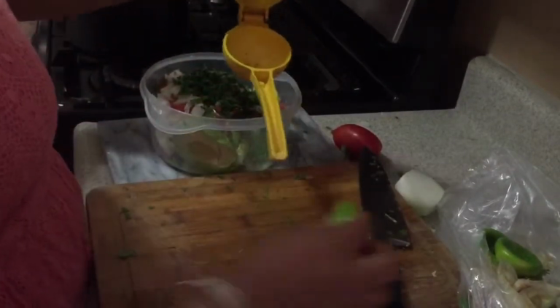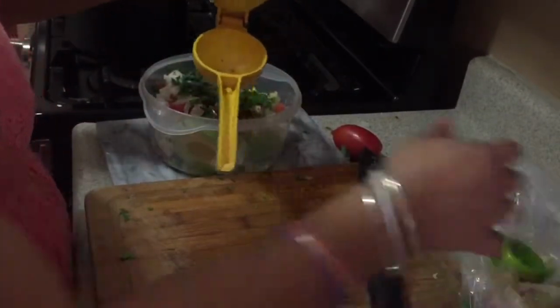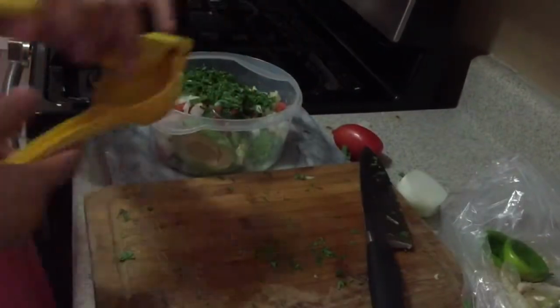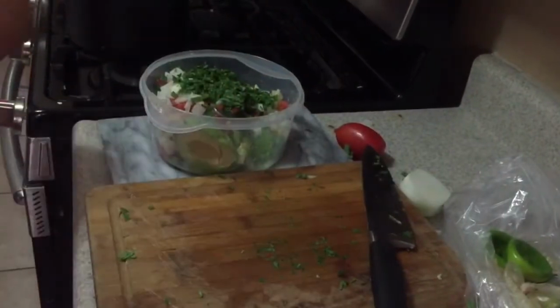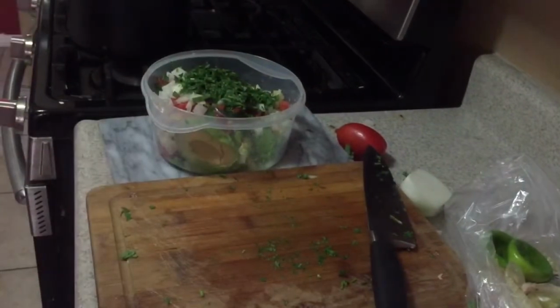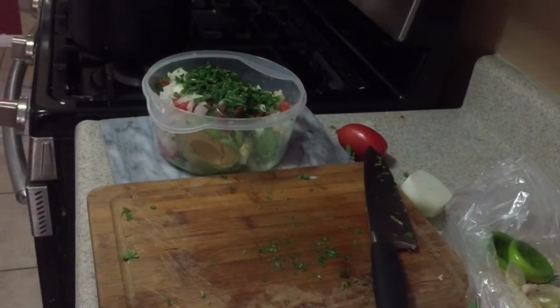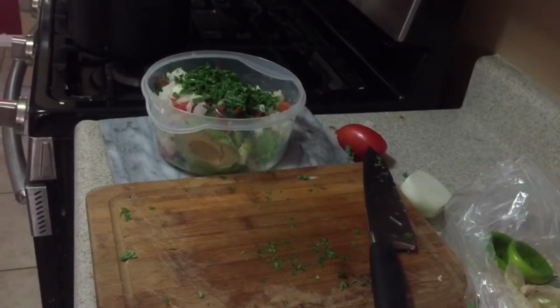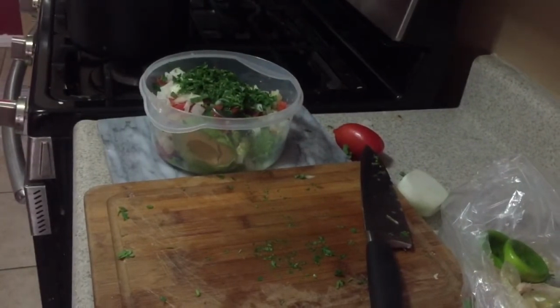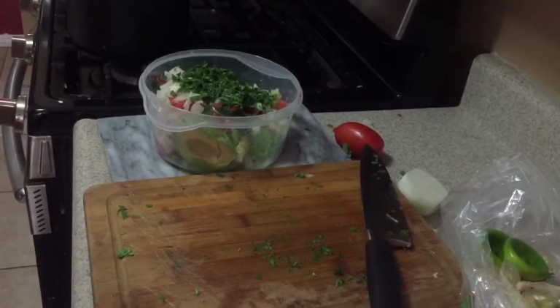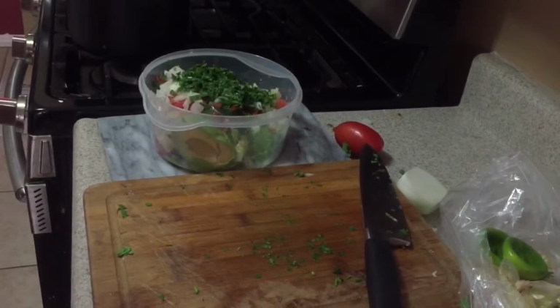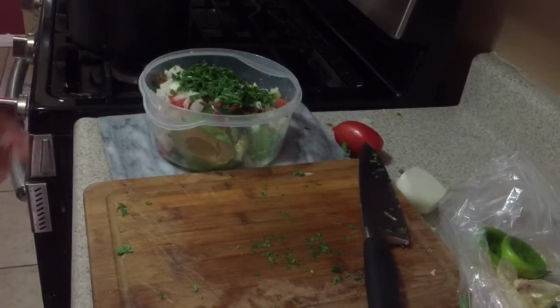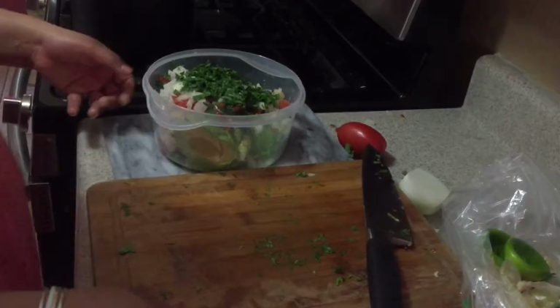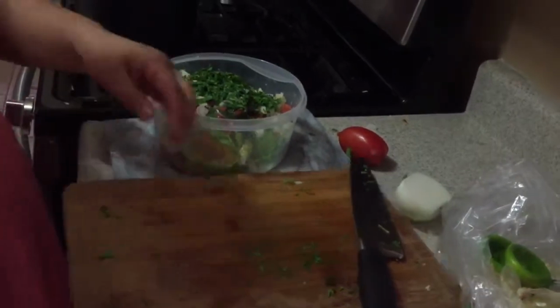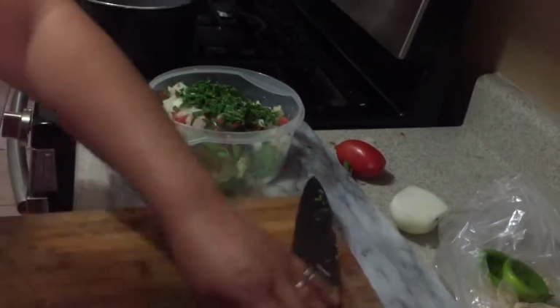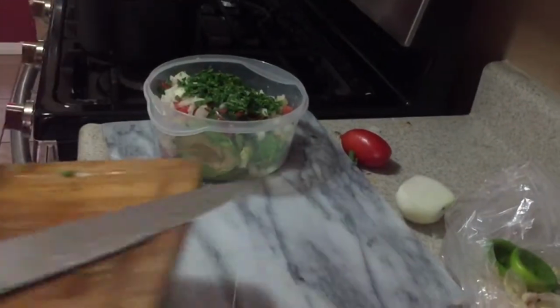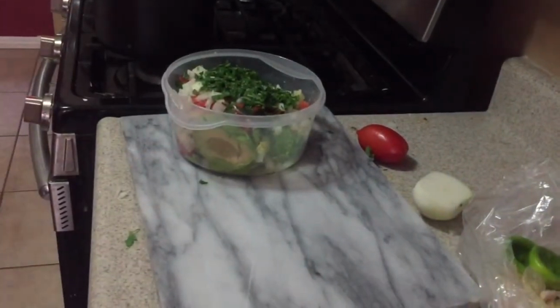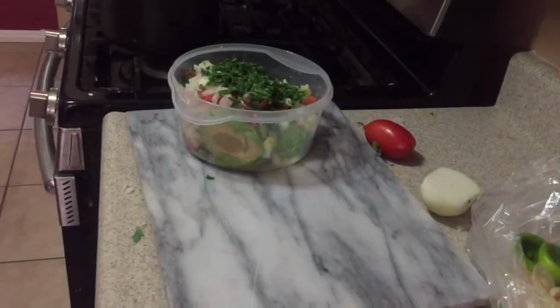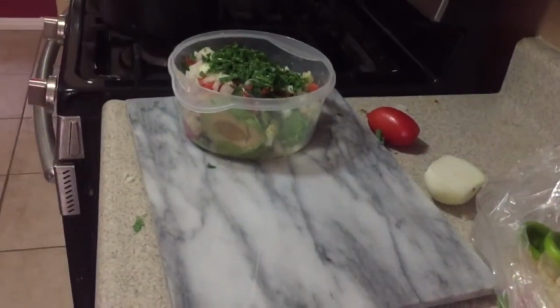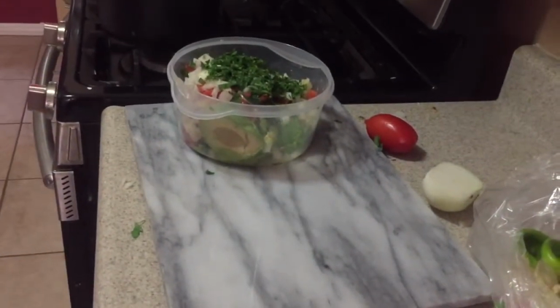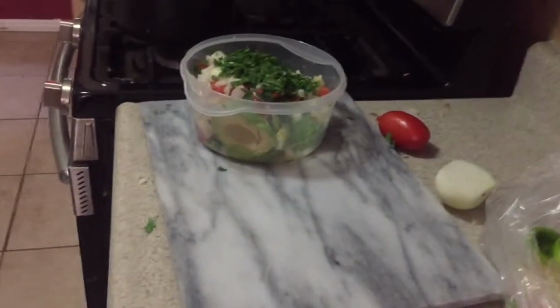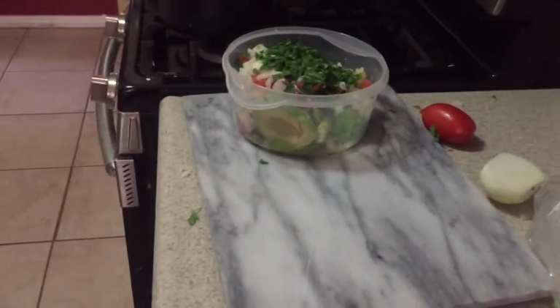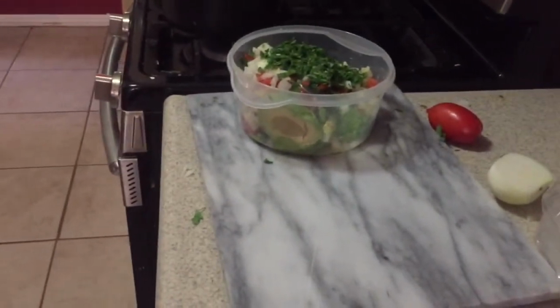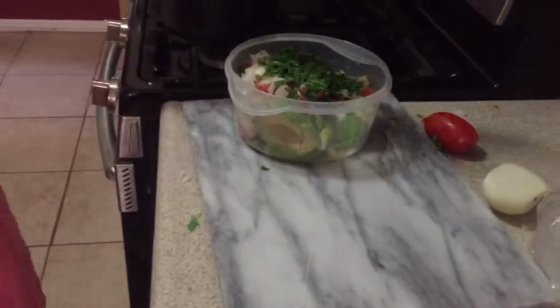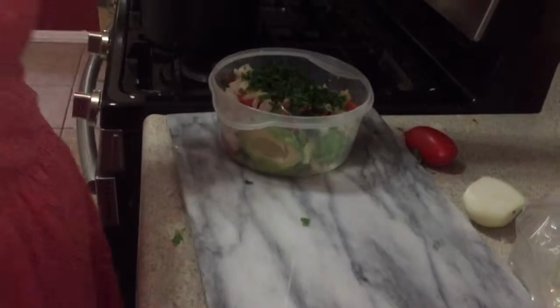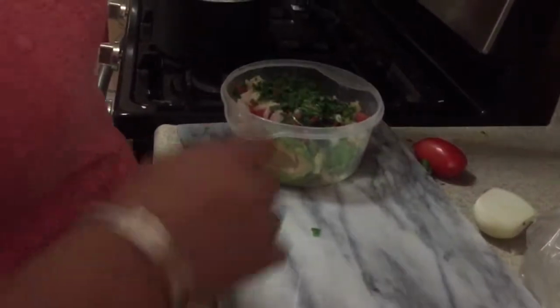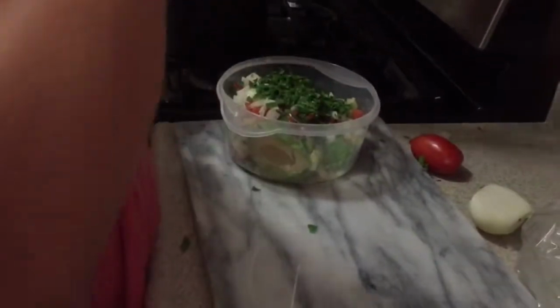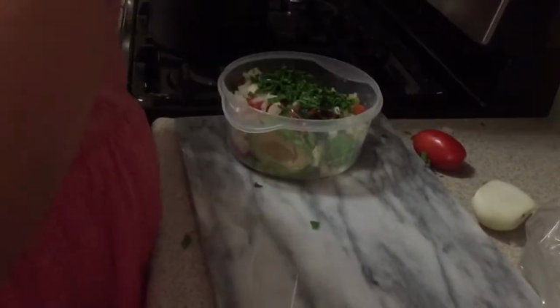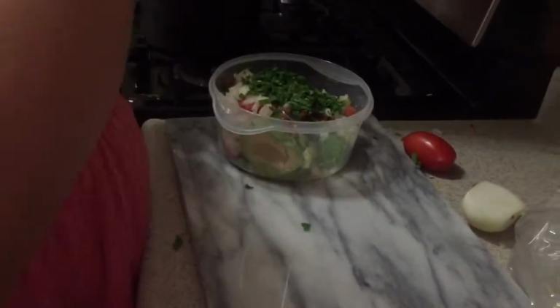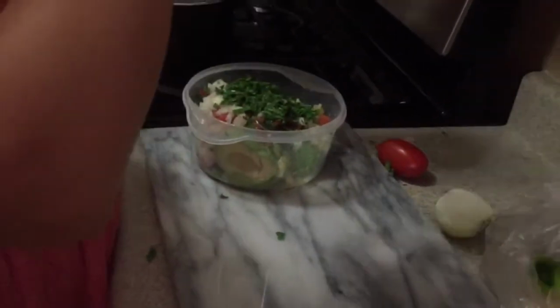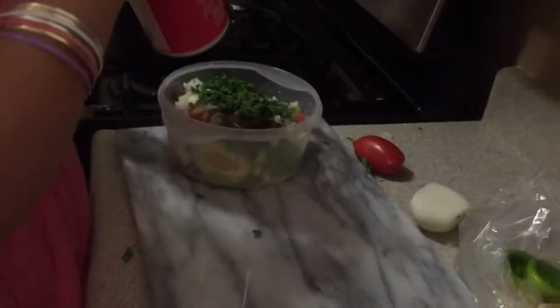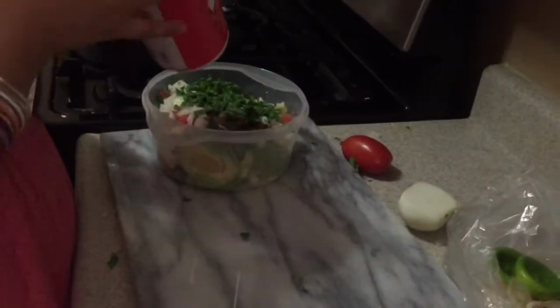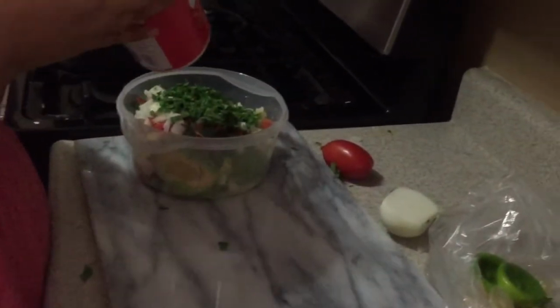Then I'm gonna add my salt. Just remember with the salt — add as much as you want. Keep tasting it, add a little bit, stir it, taste it, and if you need more you add more.